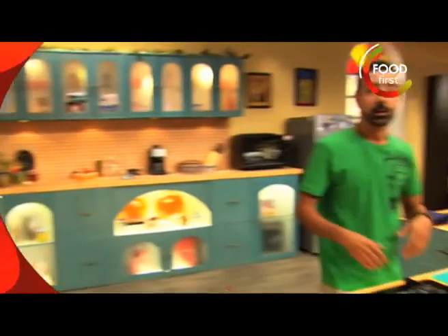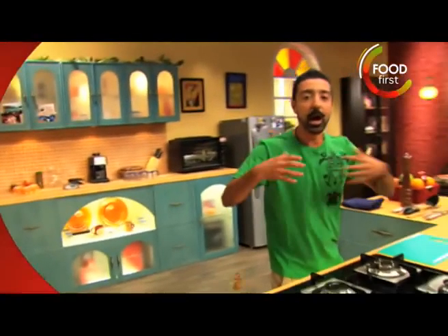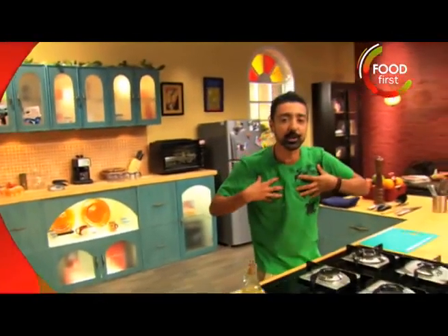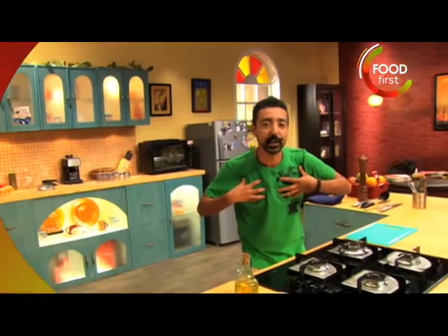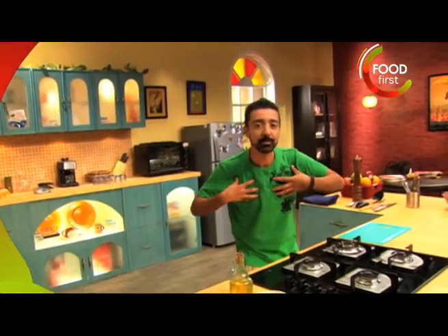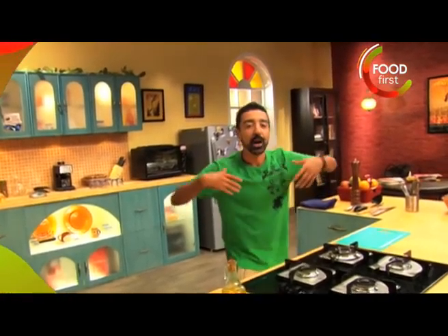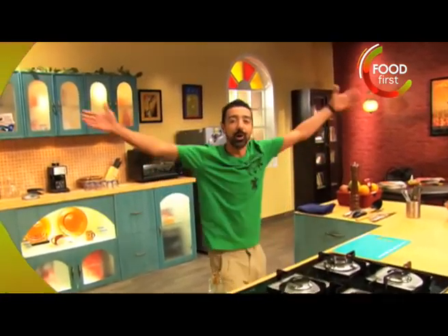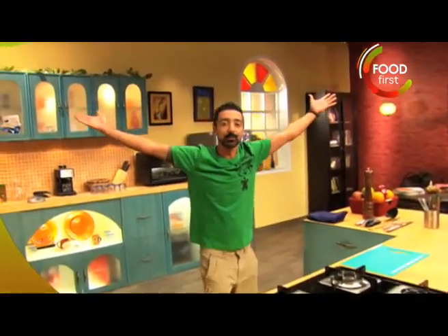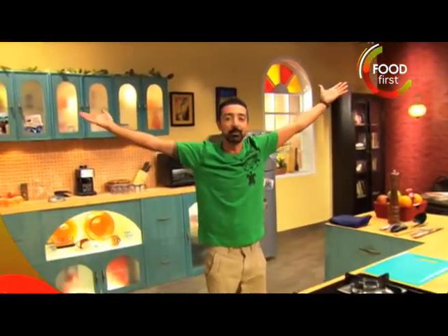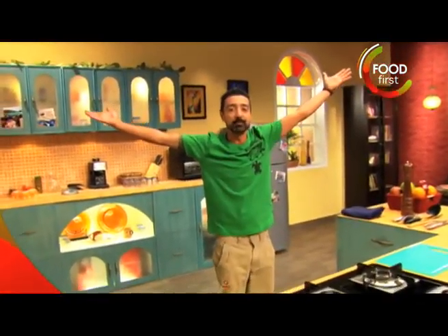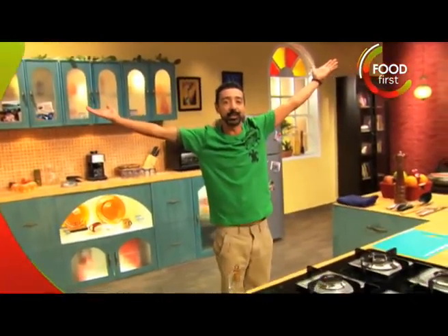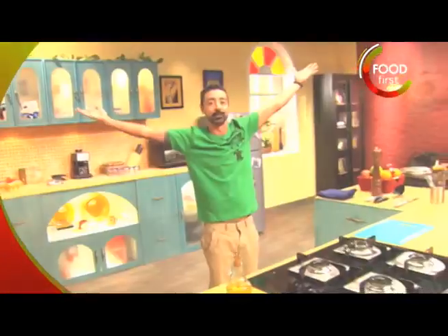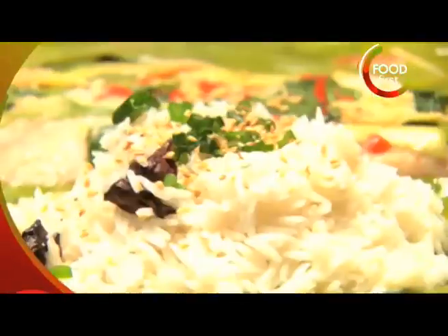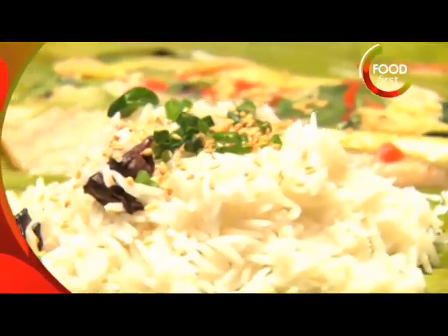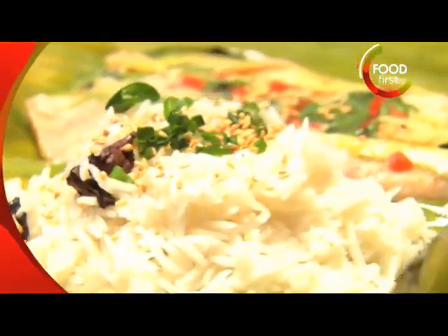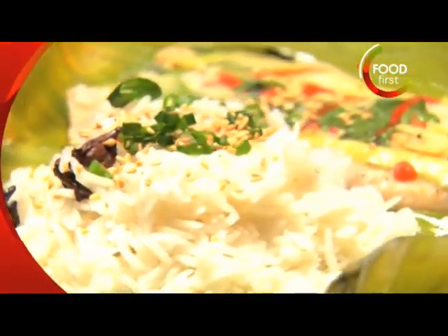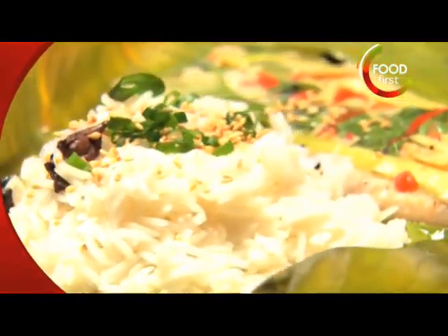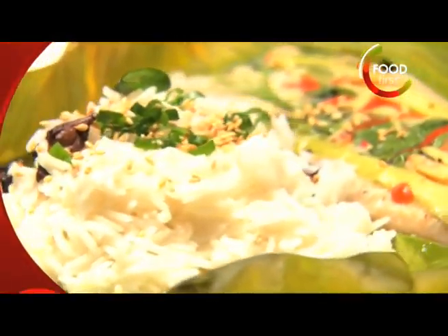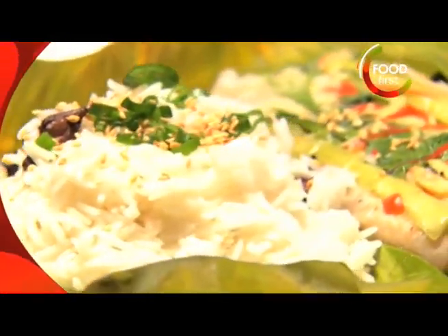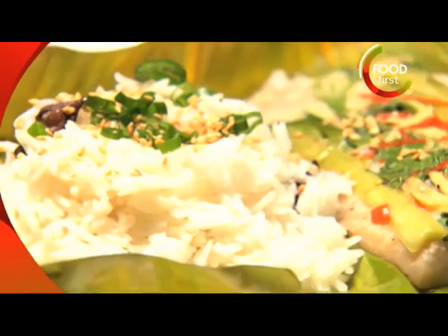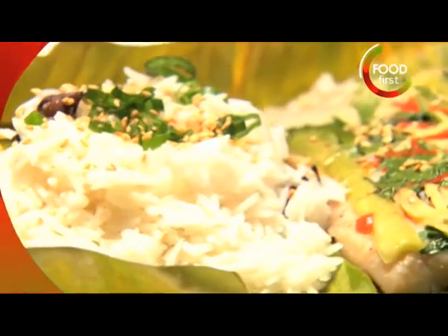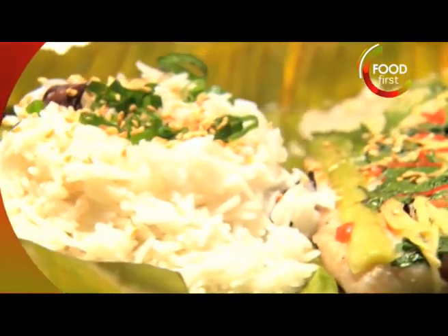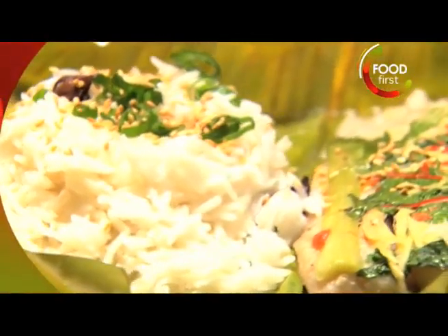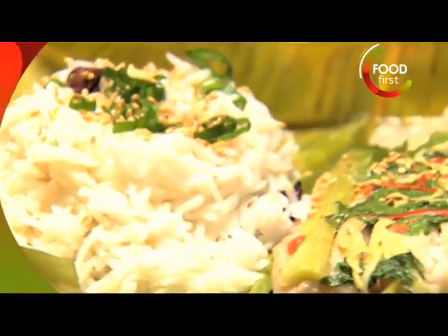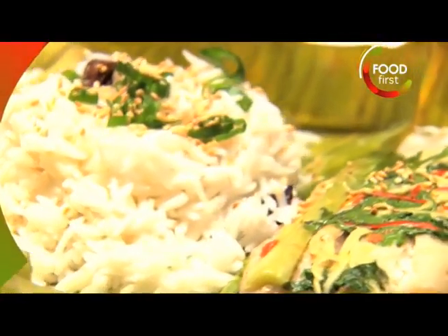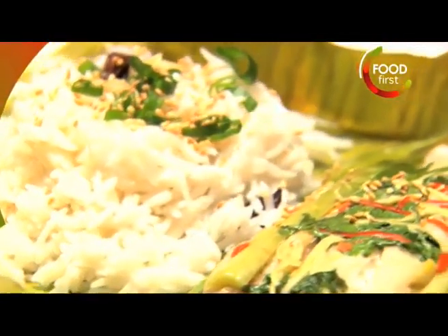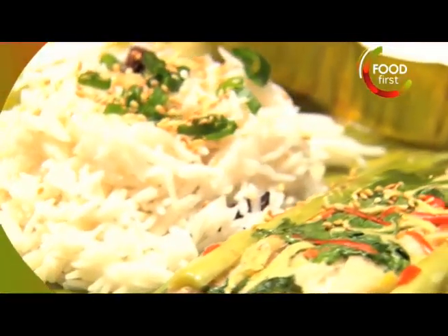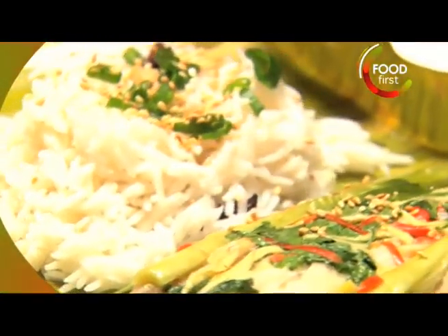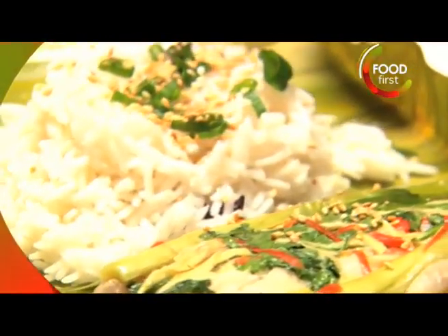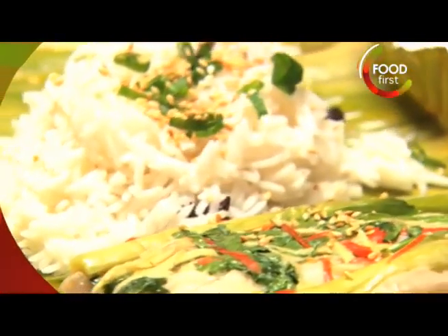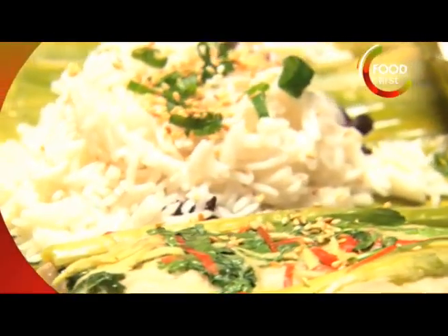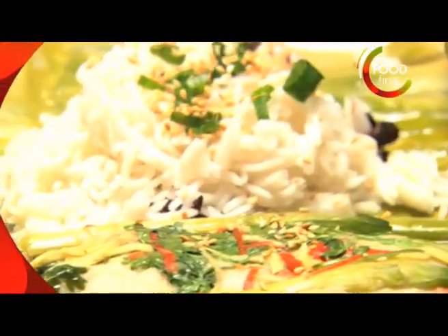I'm Chris Saleen and welcome to my Bohemian Kitchen. We're going to start off with a fillet of red snapper wrapped in banana leaf with coconut rice.